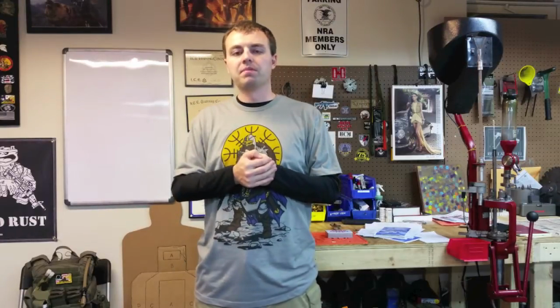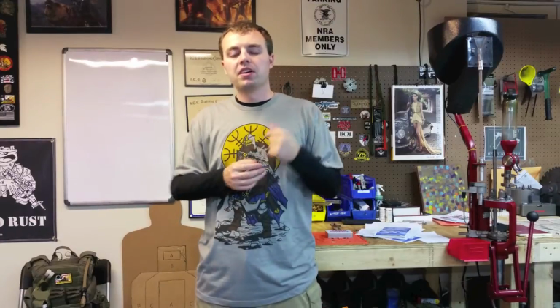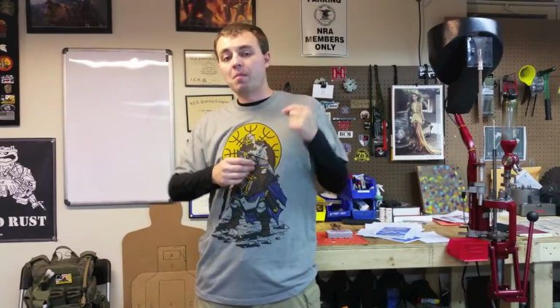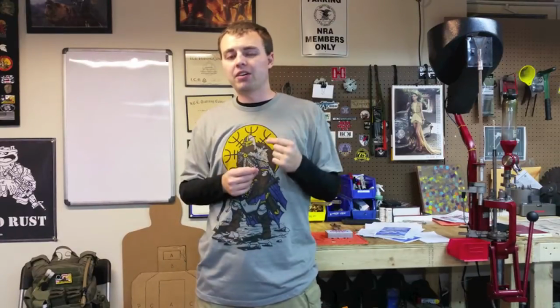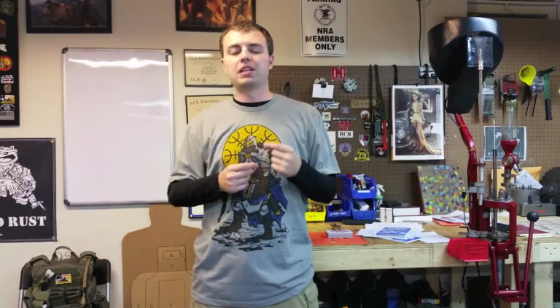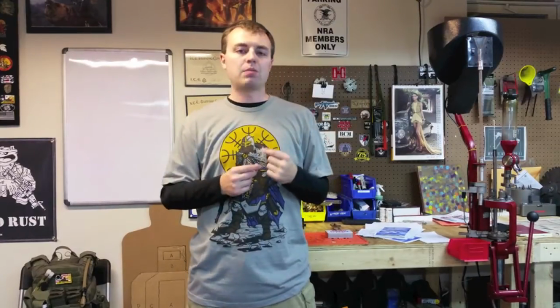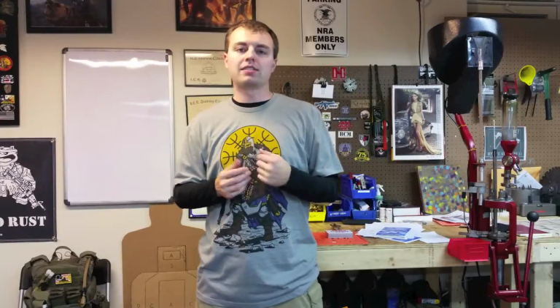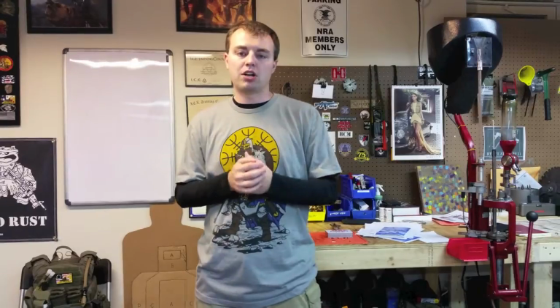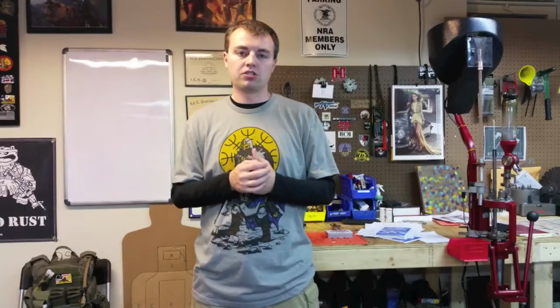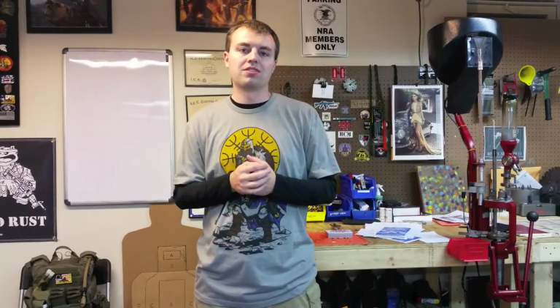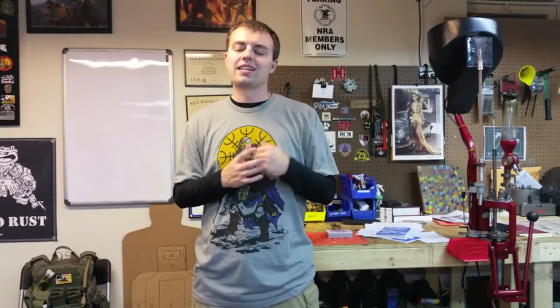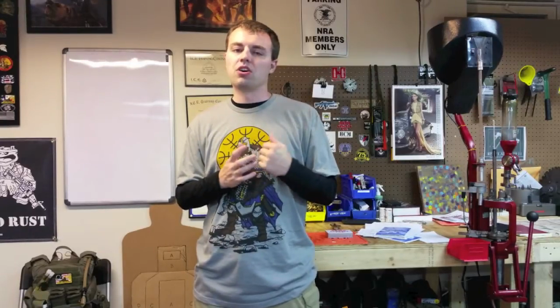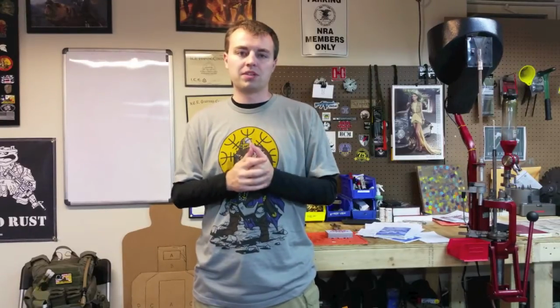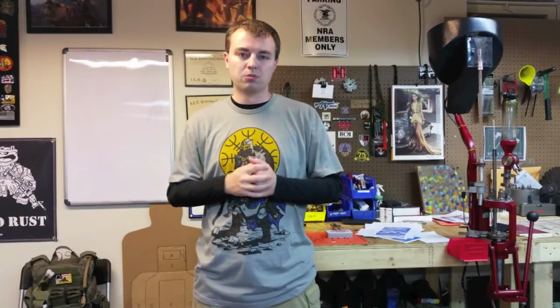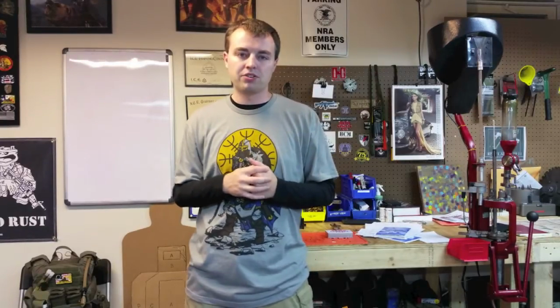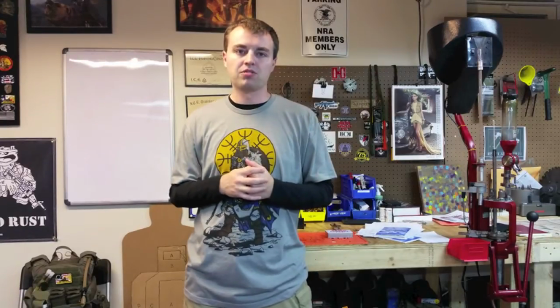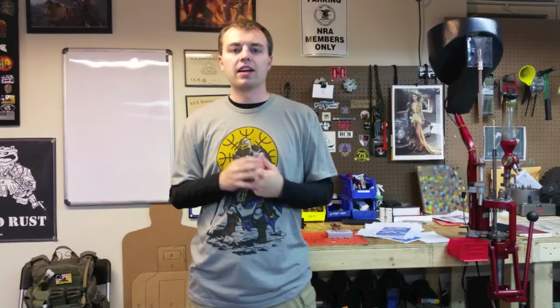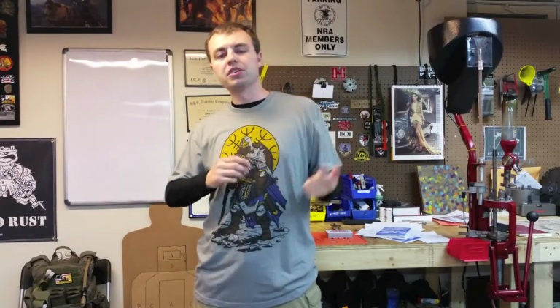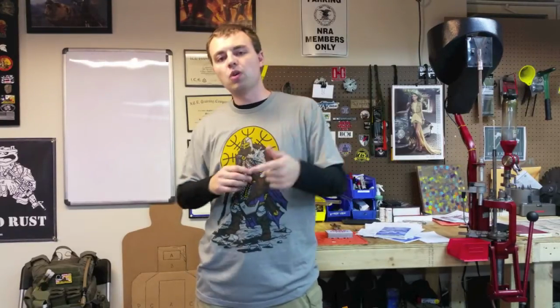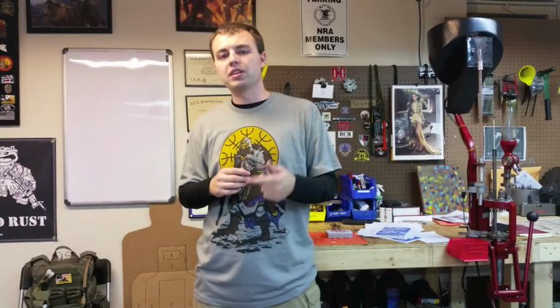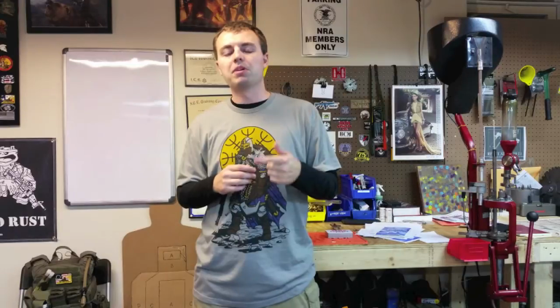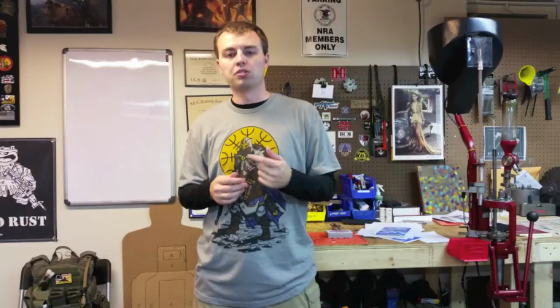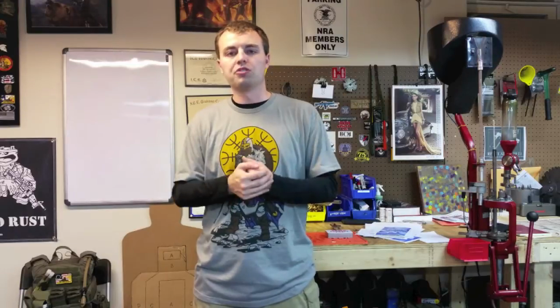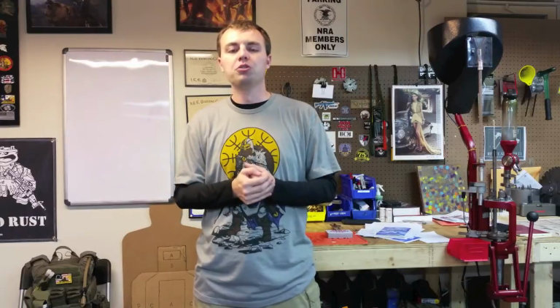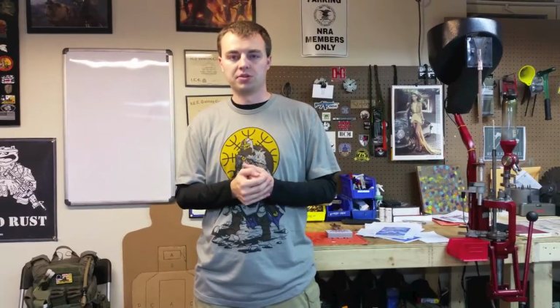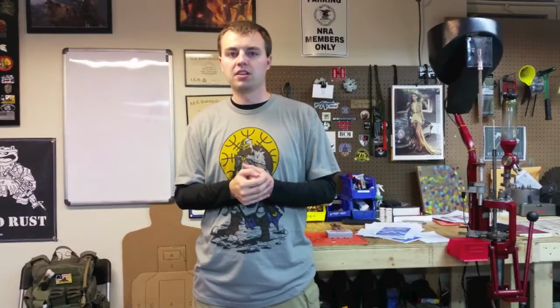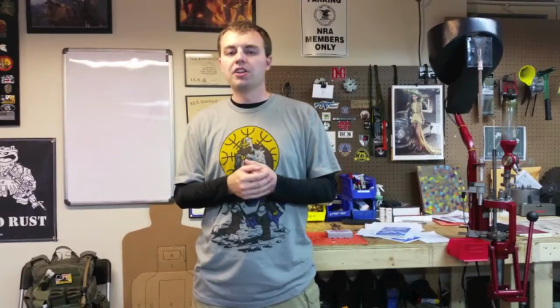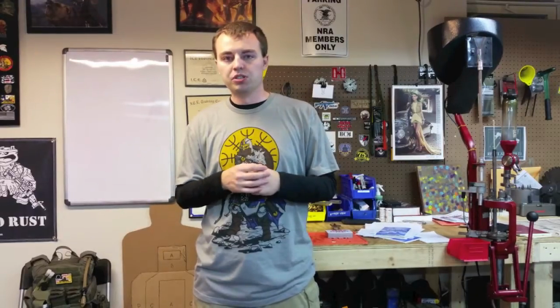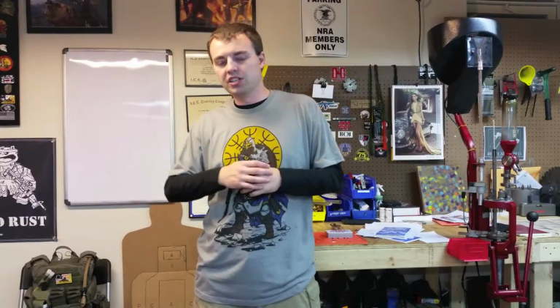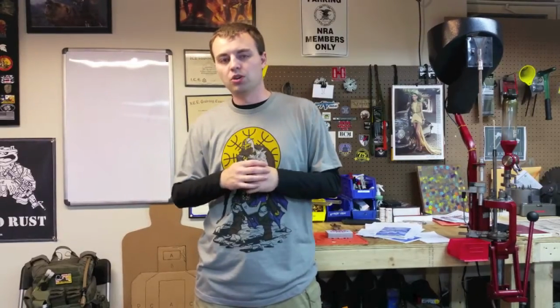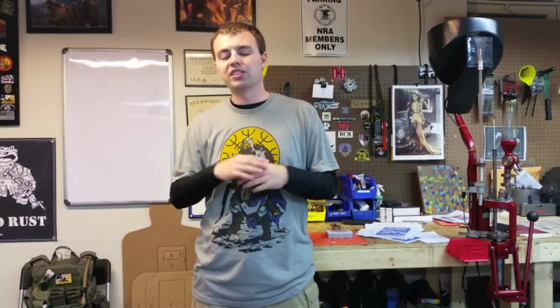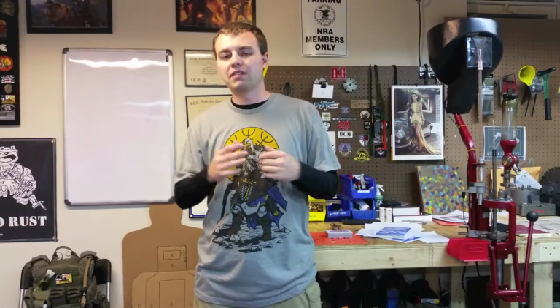If you remember Gary, he was on Top Shot and Top Shot All Stars. Gary is an awesome guy, super down to earth, and he recently cooperated to help make a holster called the Q-Series. The Q-Series is a holster you've never seen before.